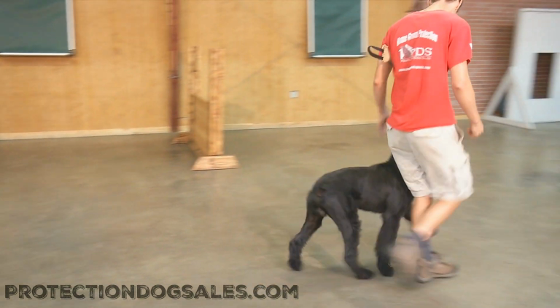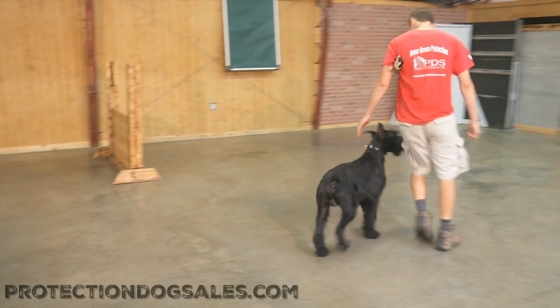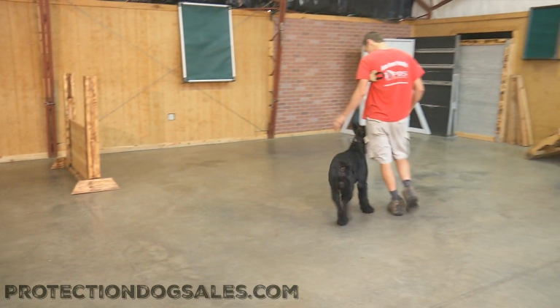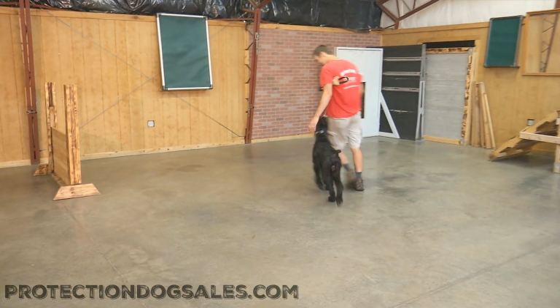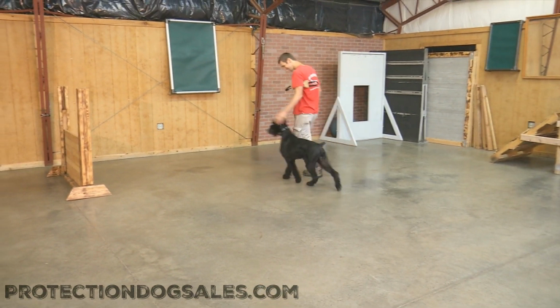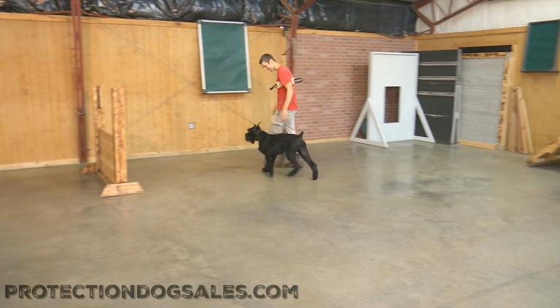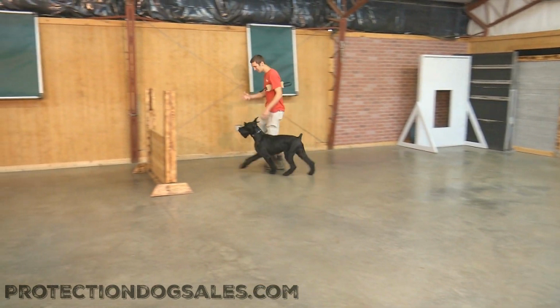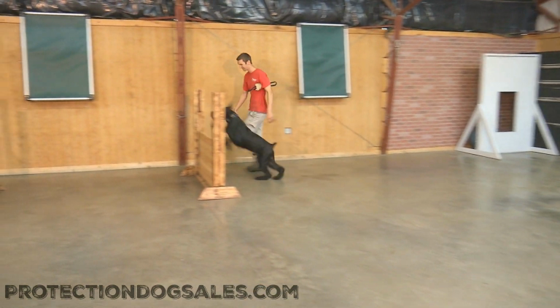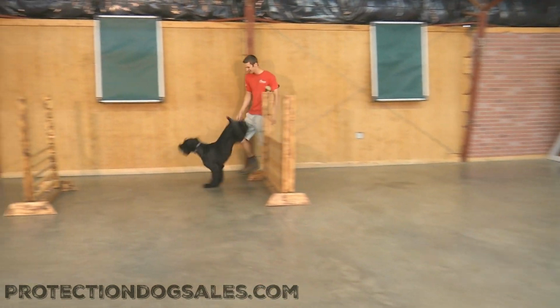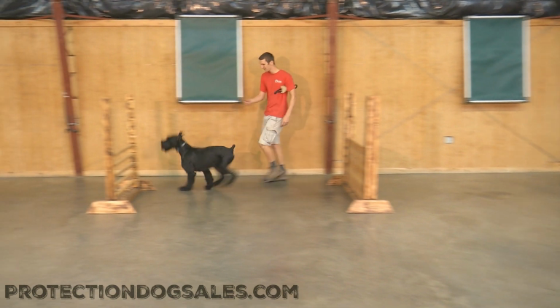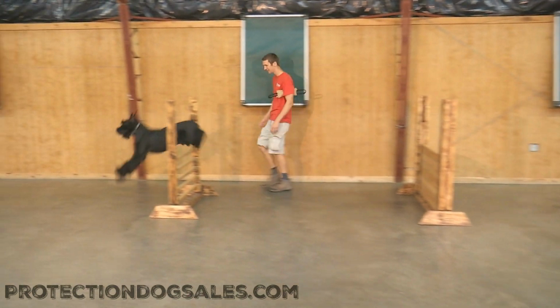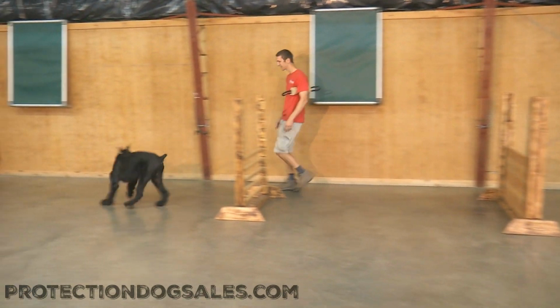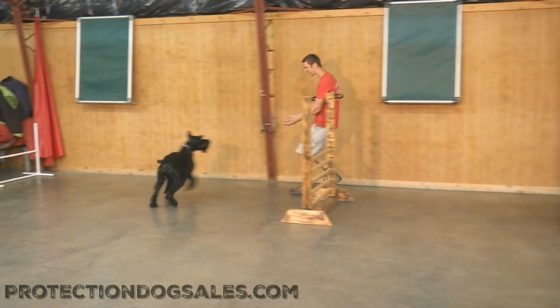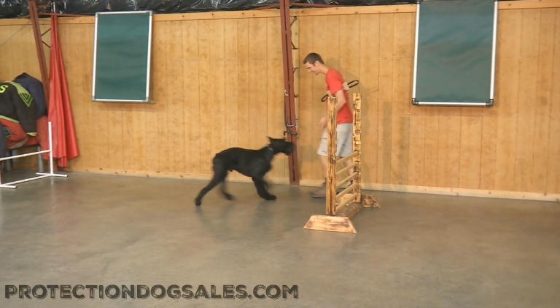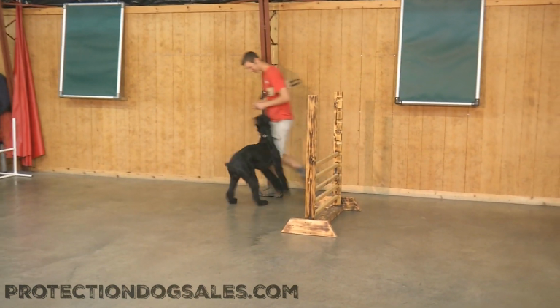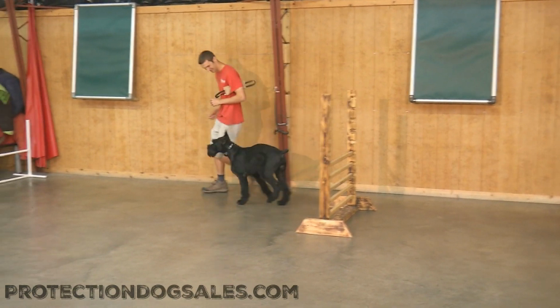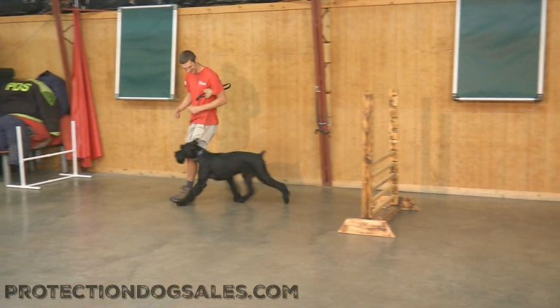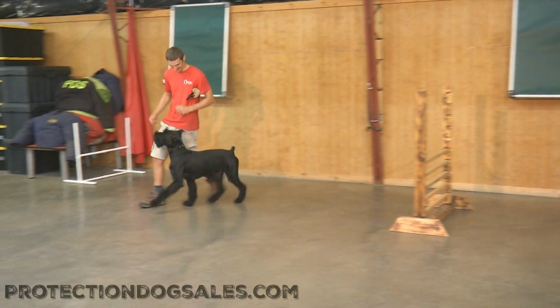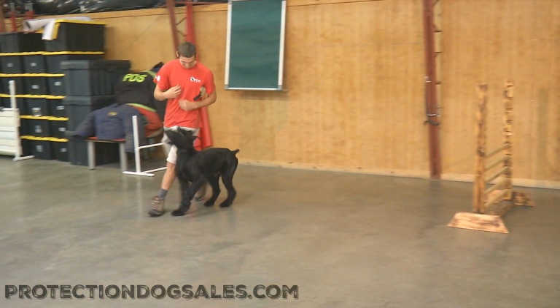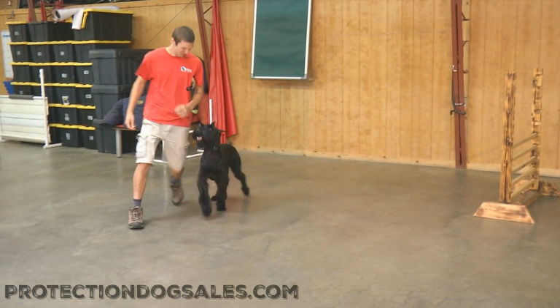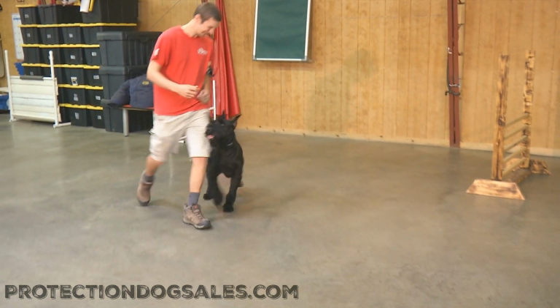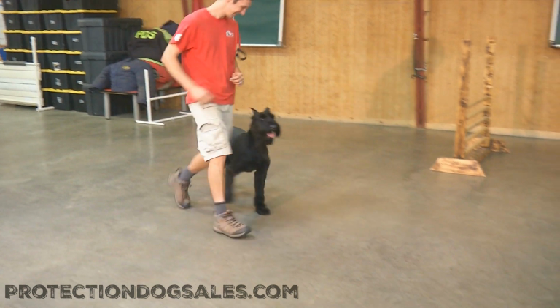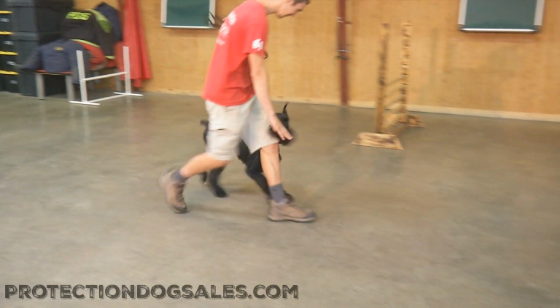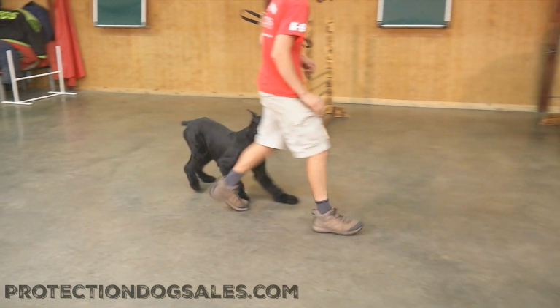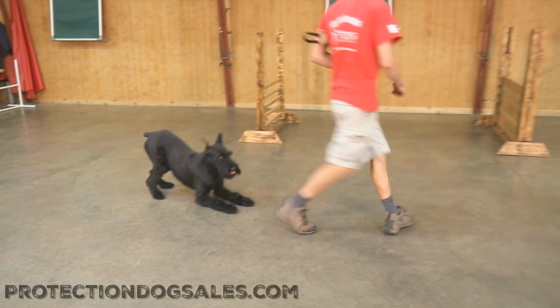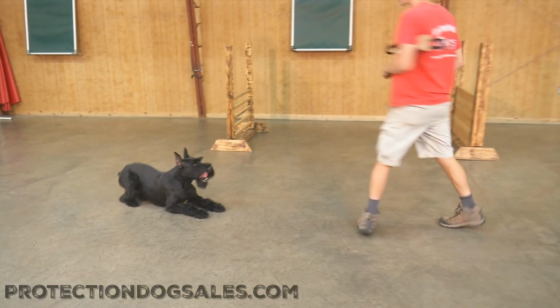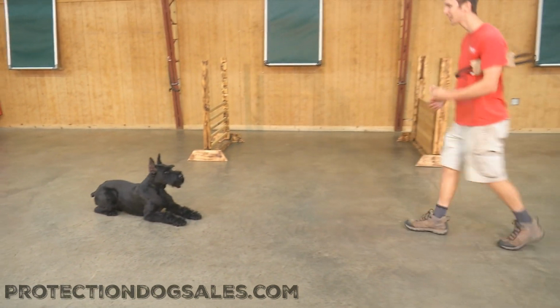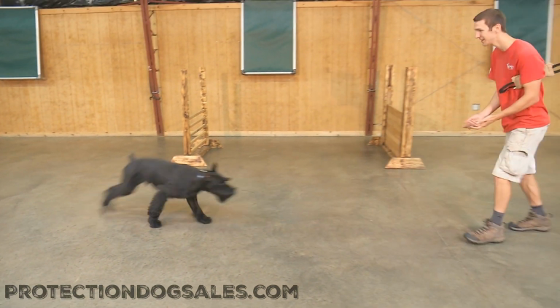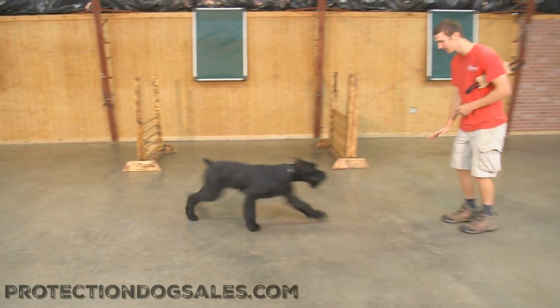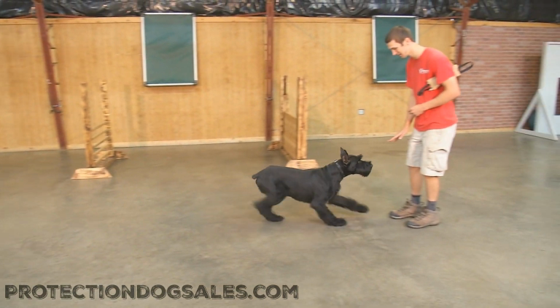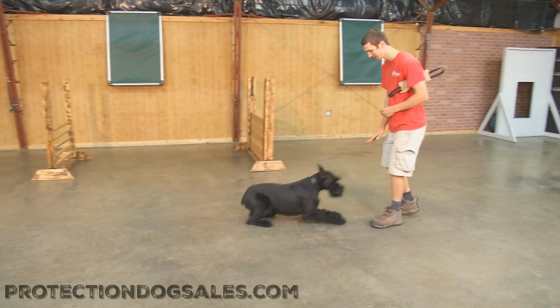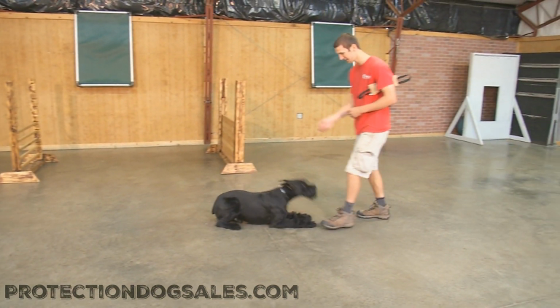Super whiz kid, super athletic, loves agility — you can kind of see that in his enthusiasm to complete the tasks. We do a lot of agility training with this guy. He goes through tunnels, he goes over different obstacles, he loves the boardwalks, he's not afraid to do any of it.